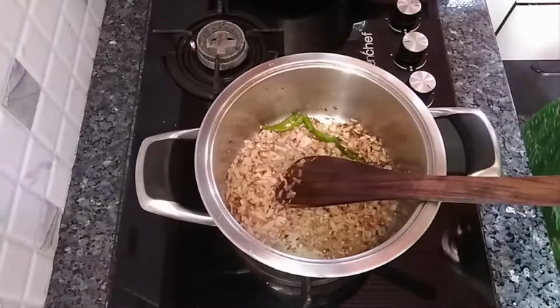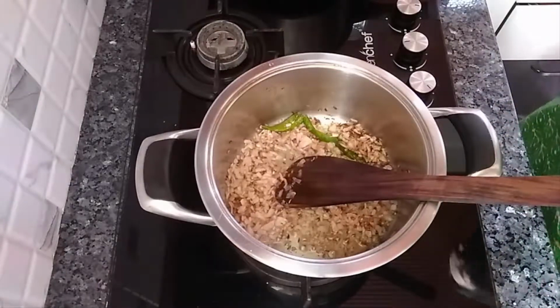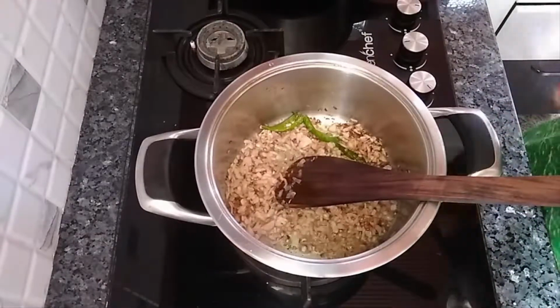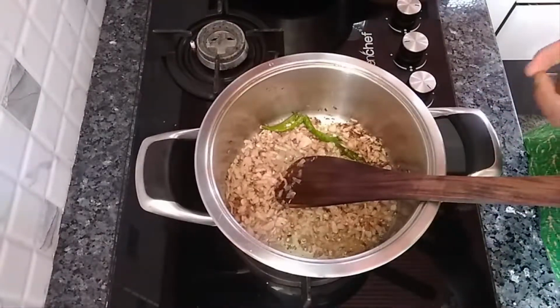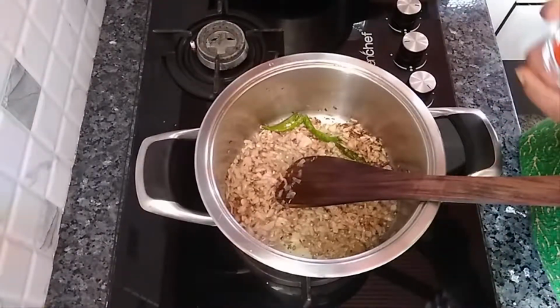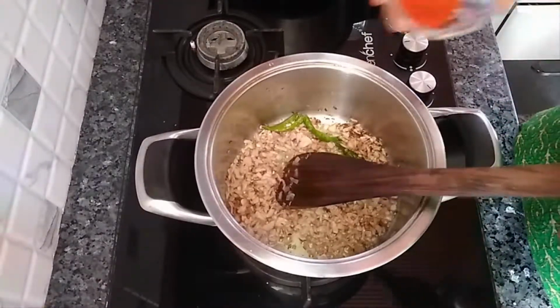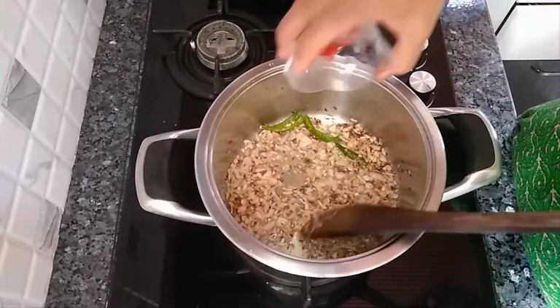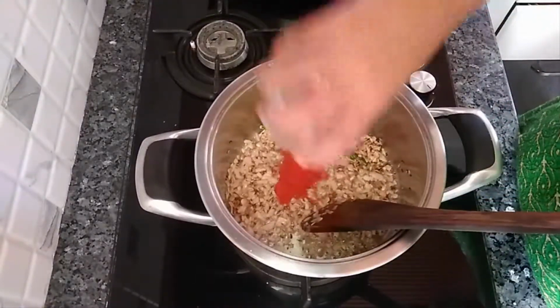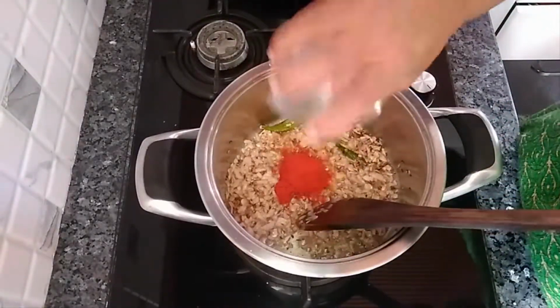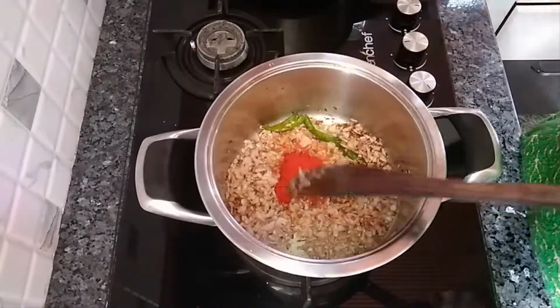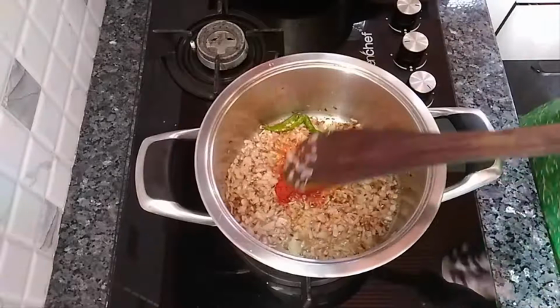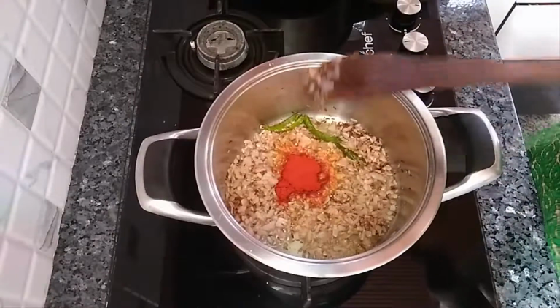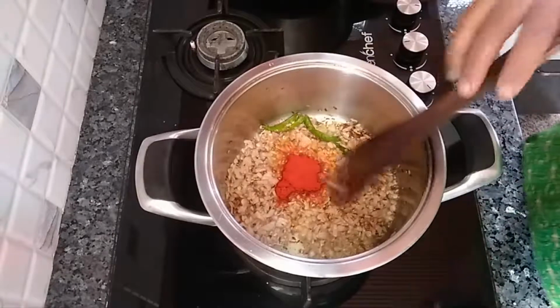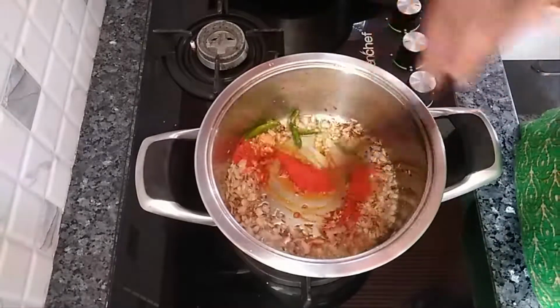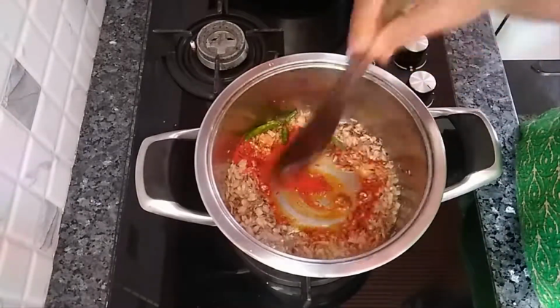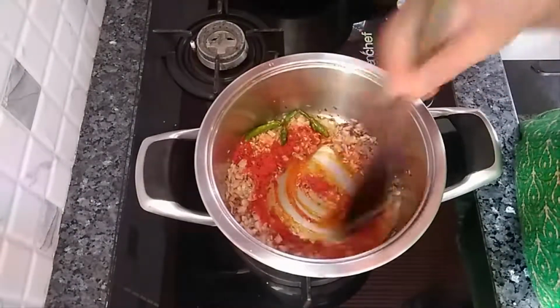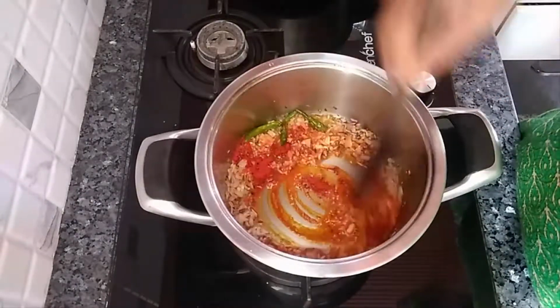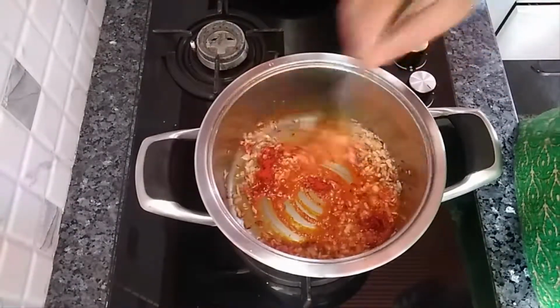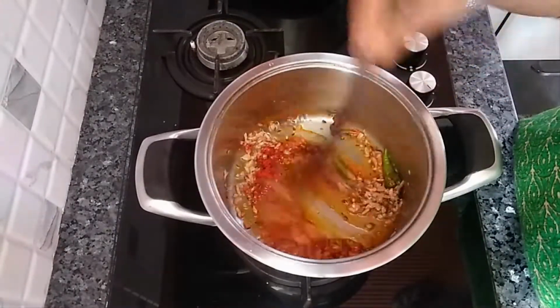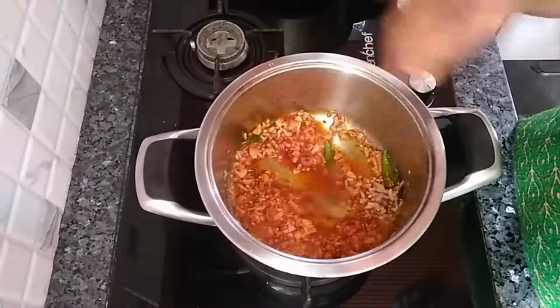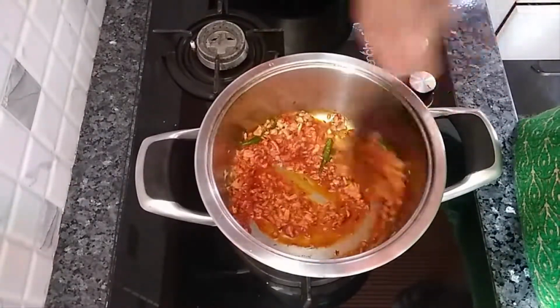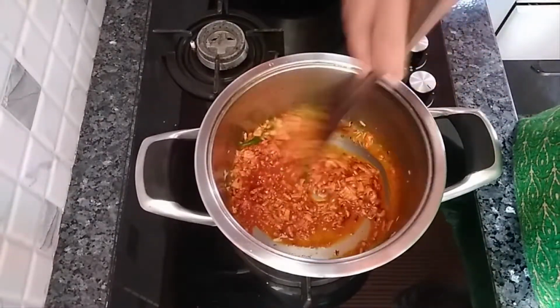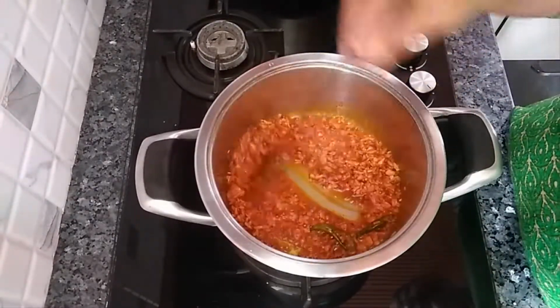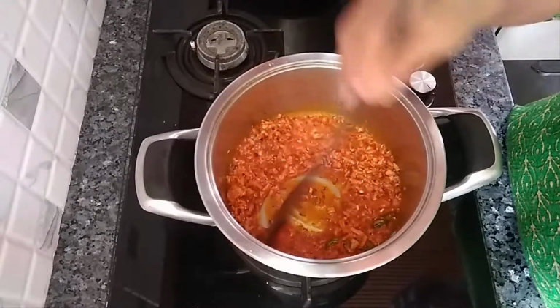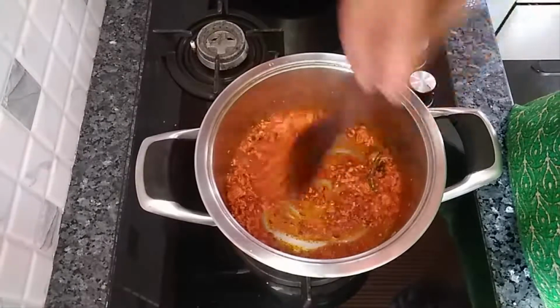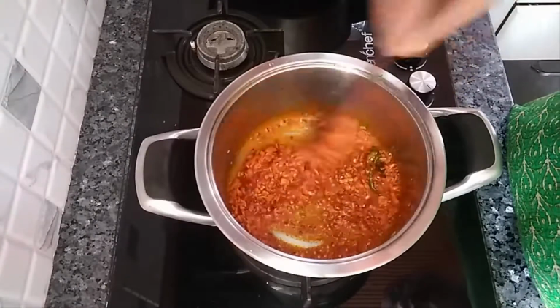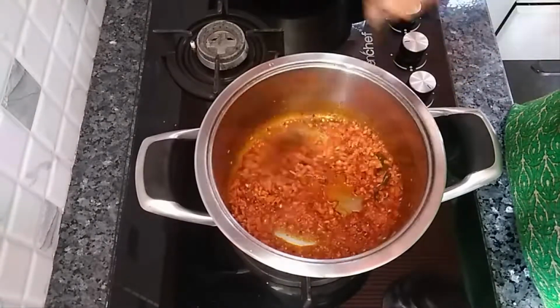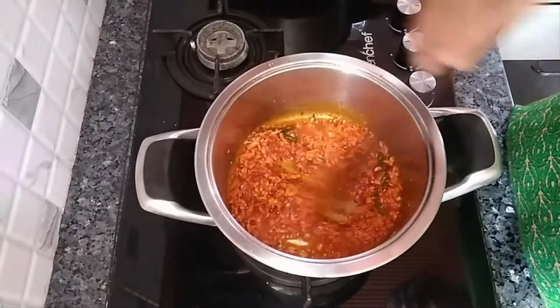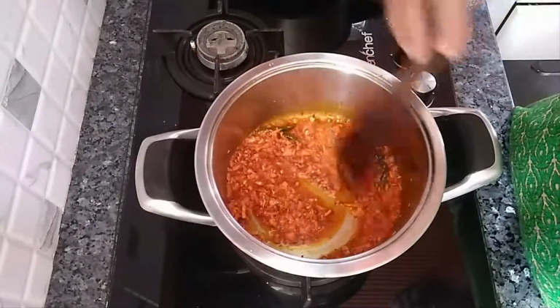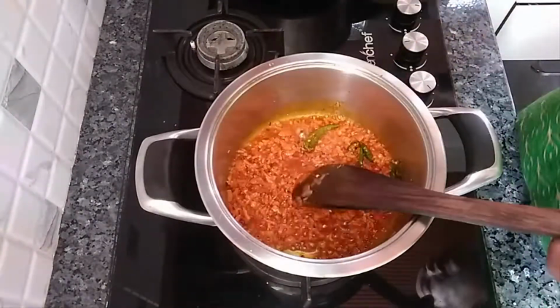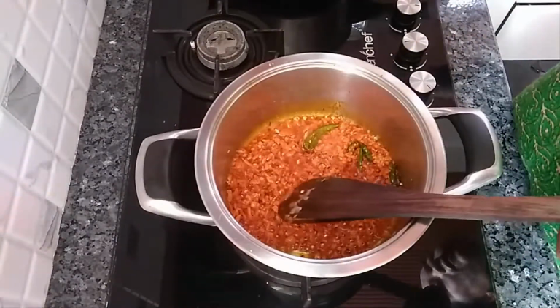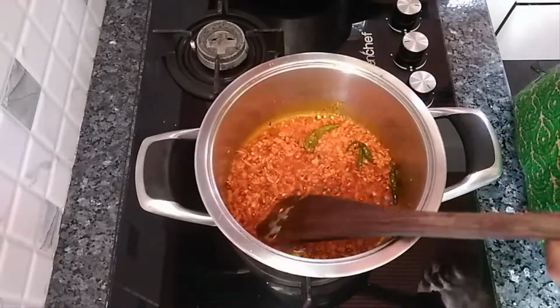Now add red chili powder — this is just for color, it is not spicy. Cook for 30 seconds, then add the cooked dal.